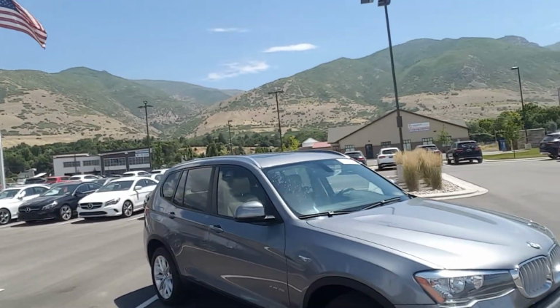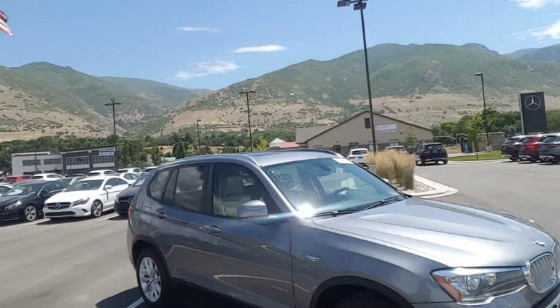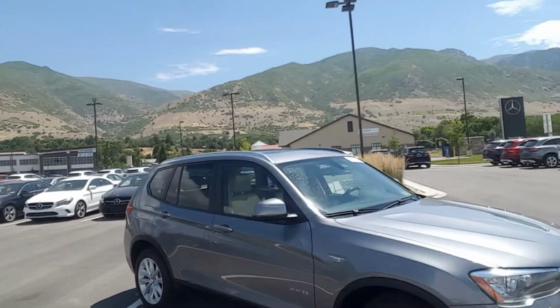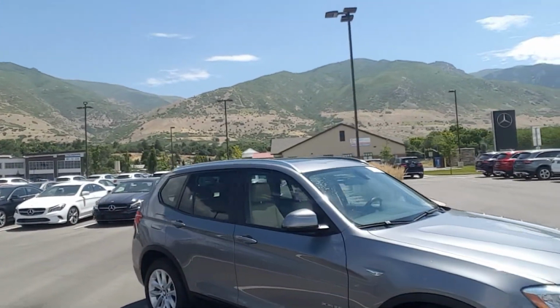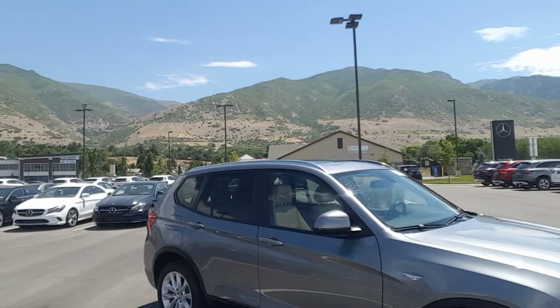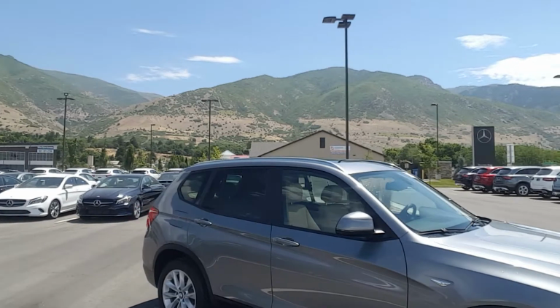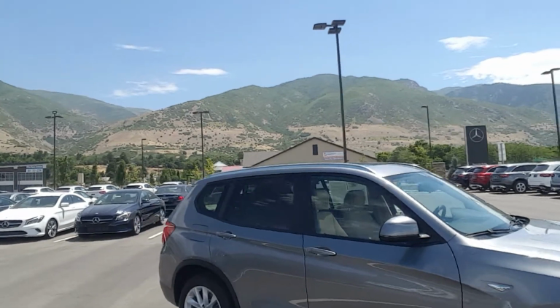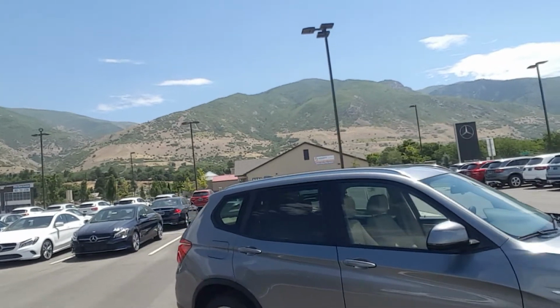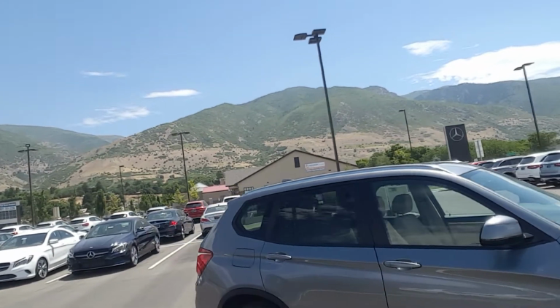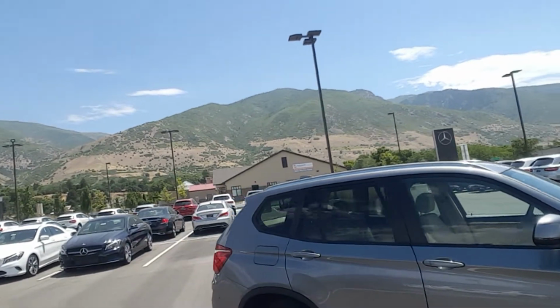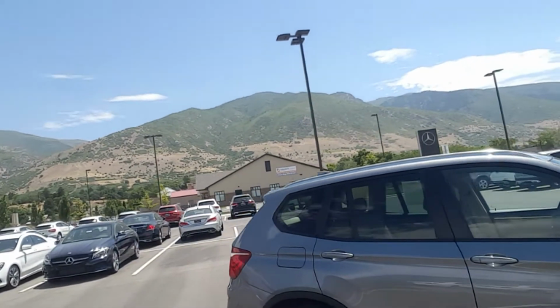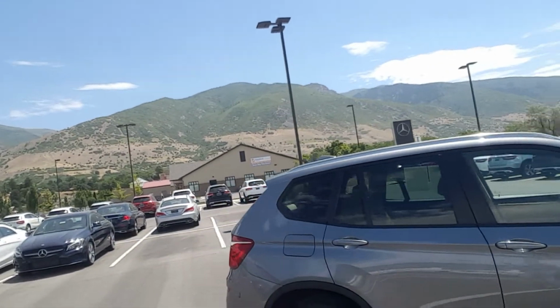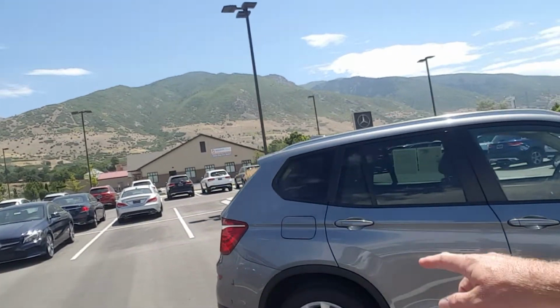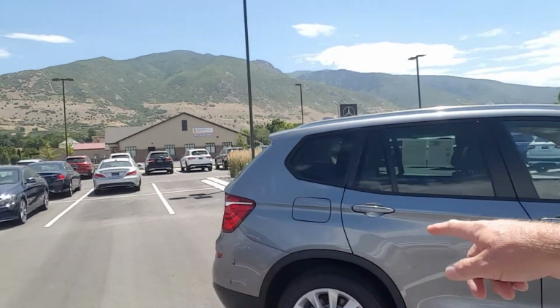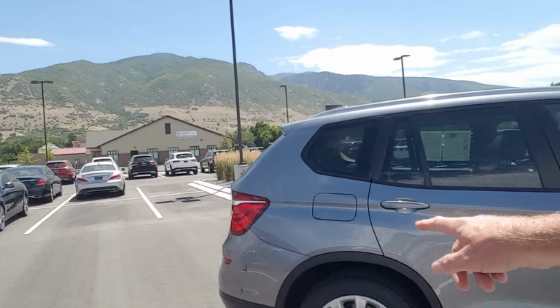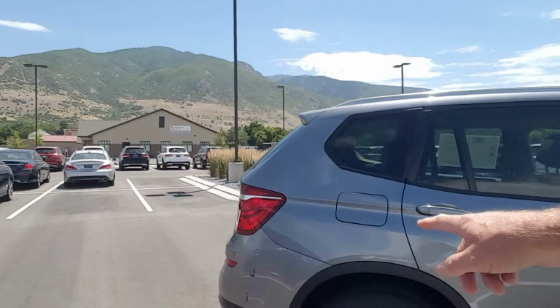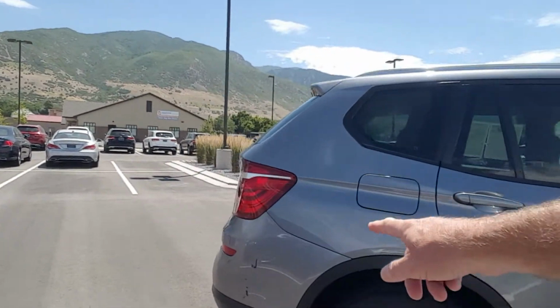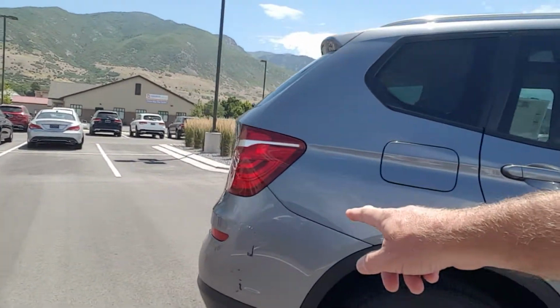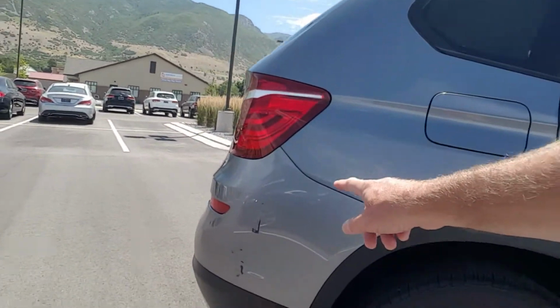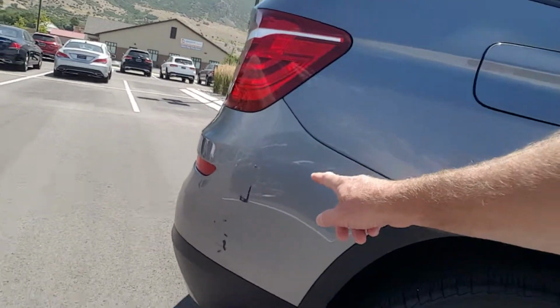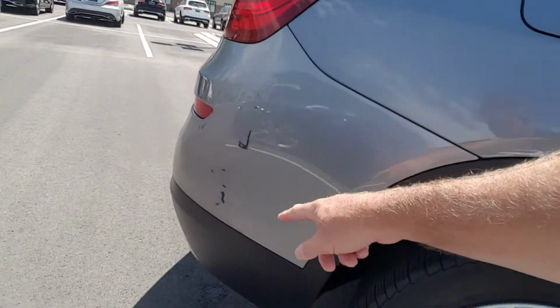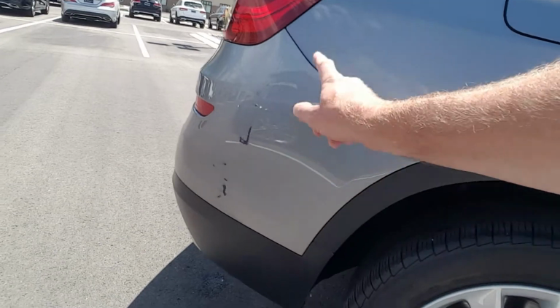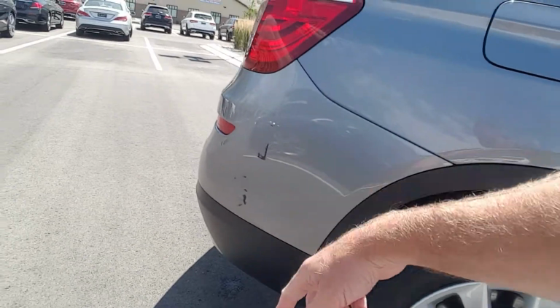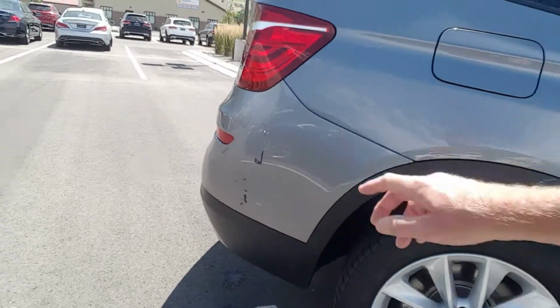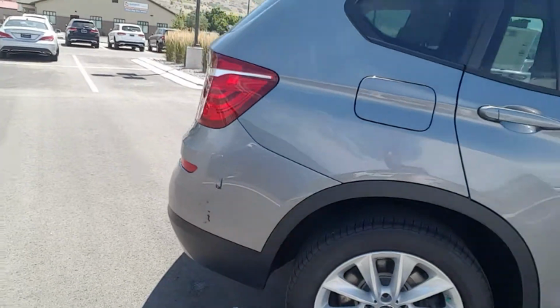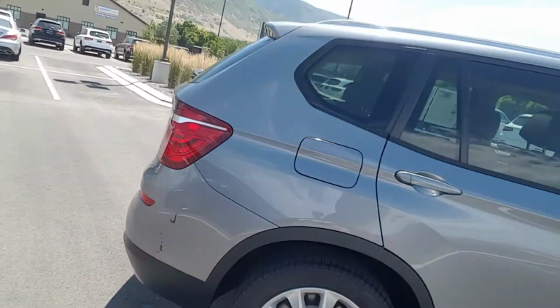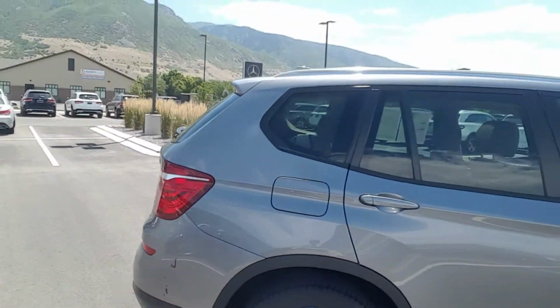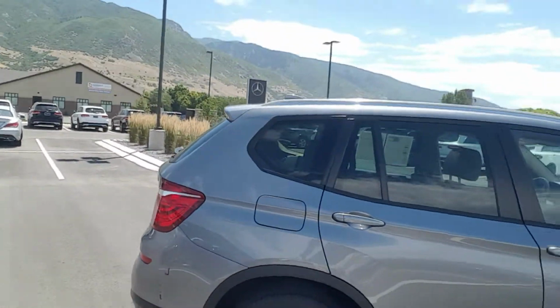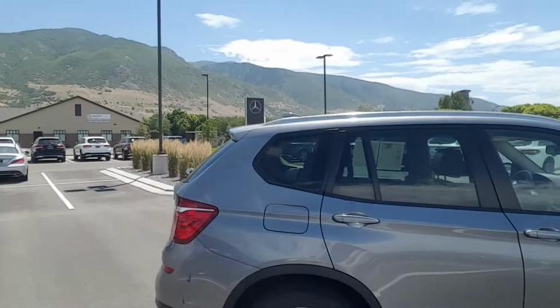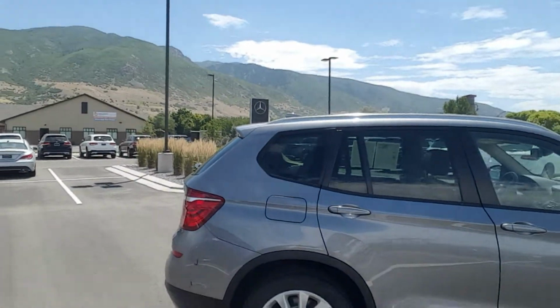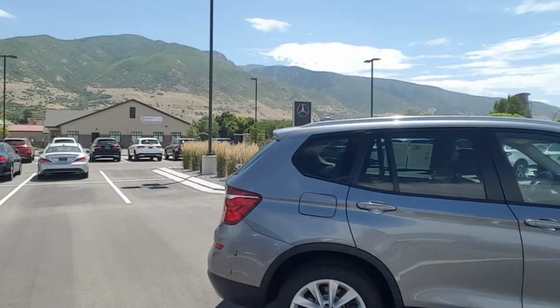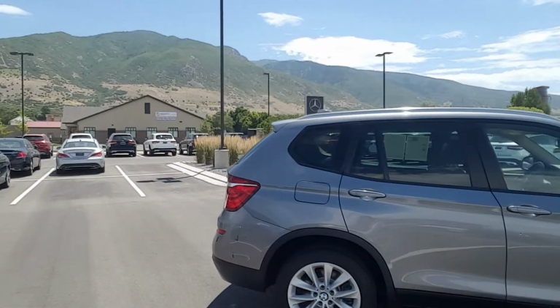Panorama roof, nice looking wheels. There is a small little bit of scratching — somebody bumped into something very lightly. No heavy damage, but a little bit of paint missing.